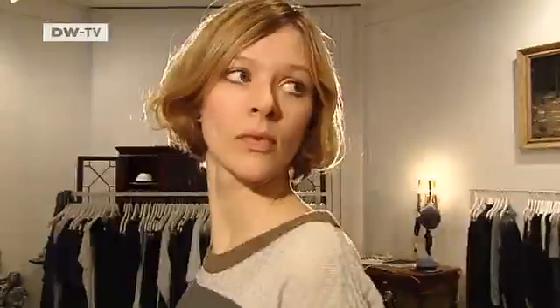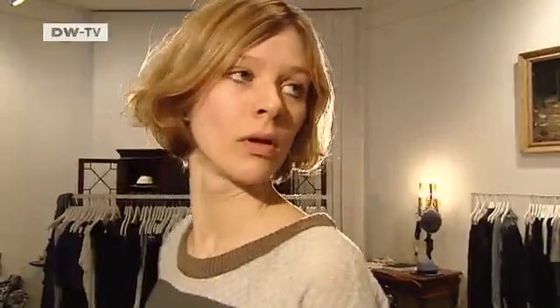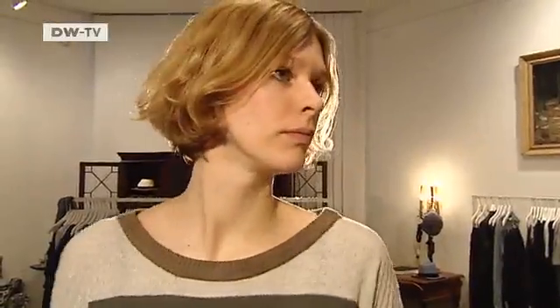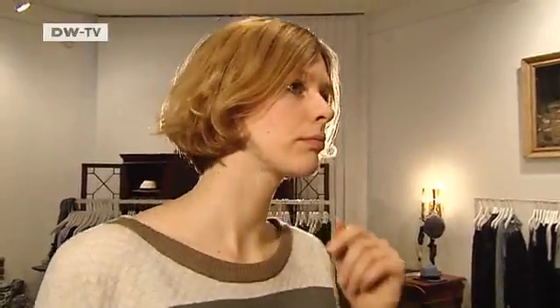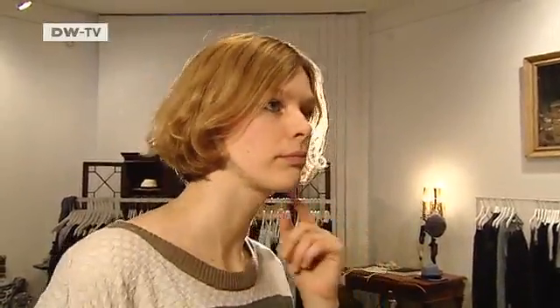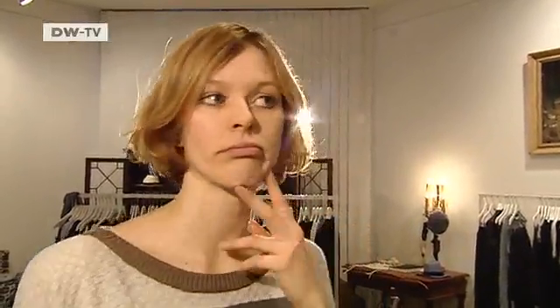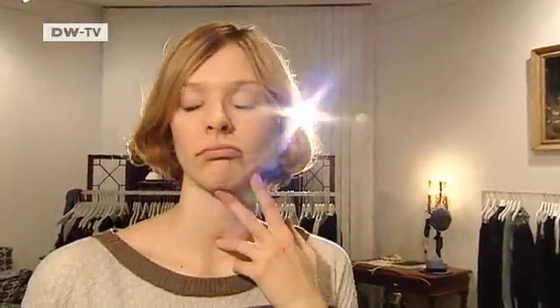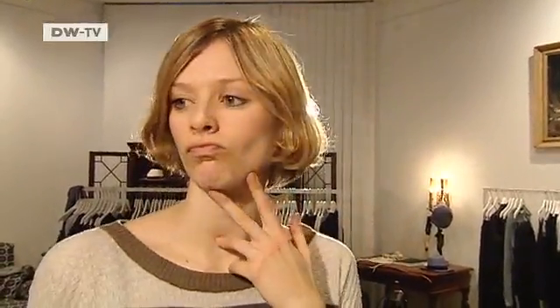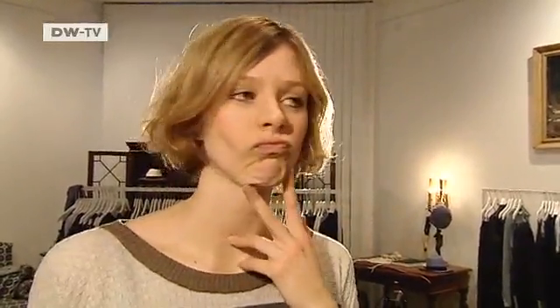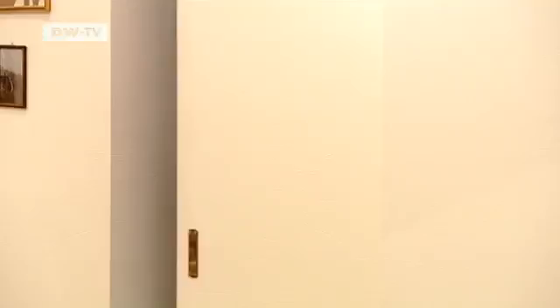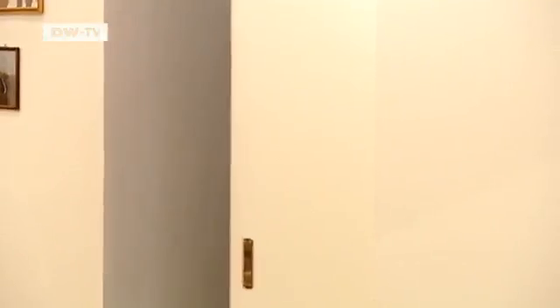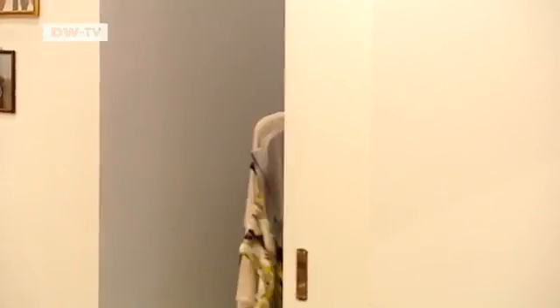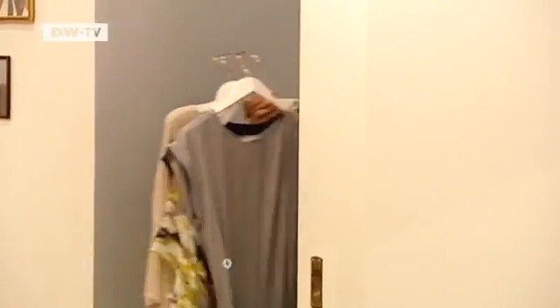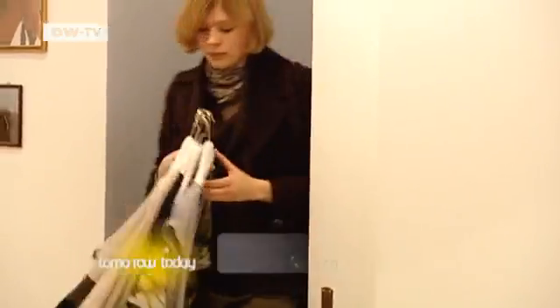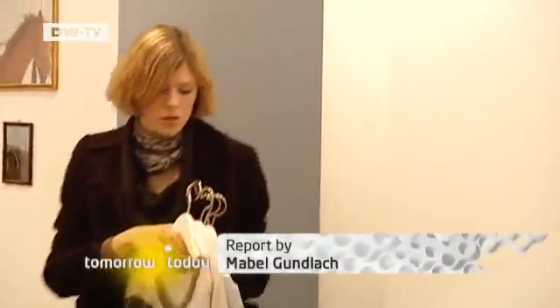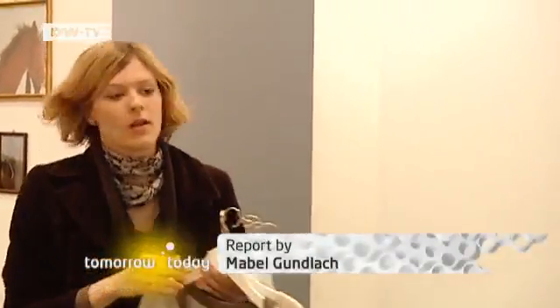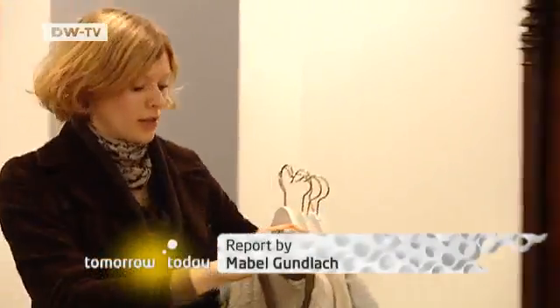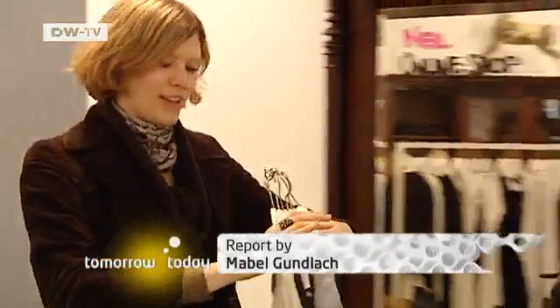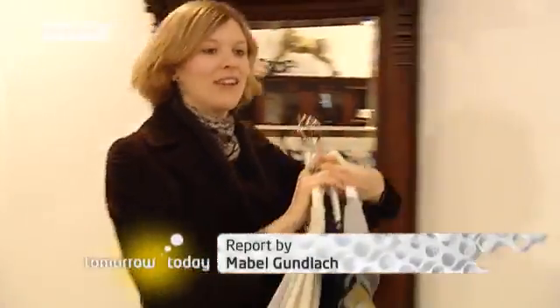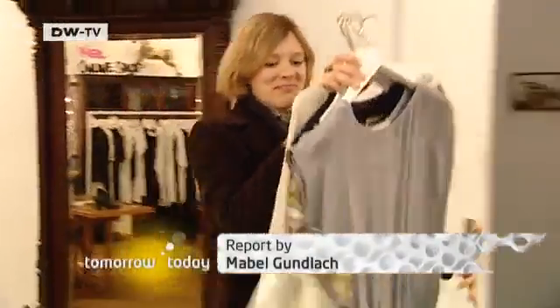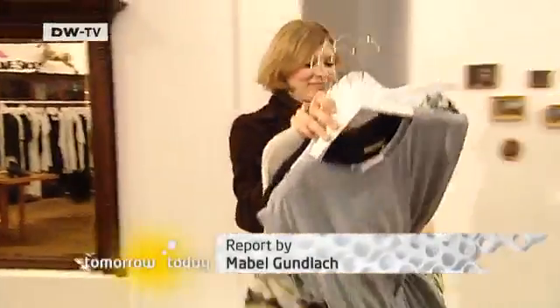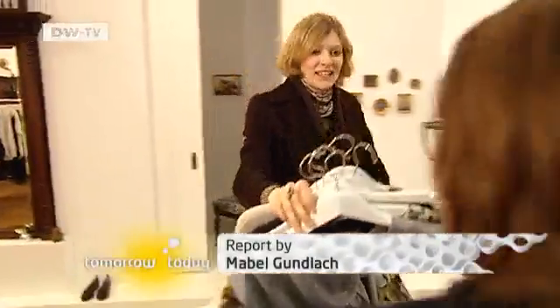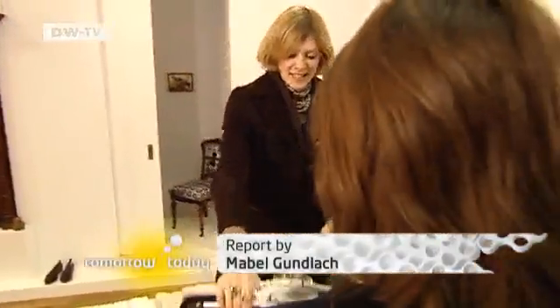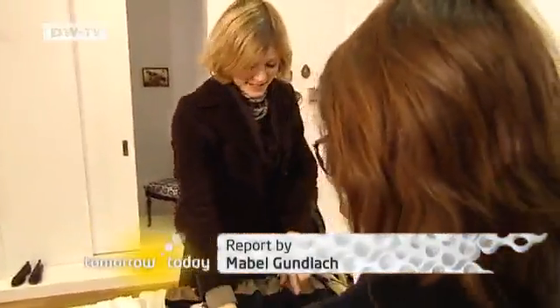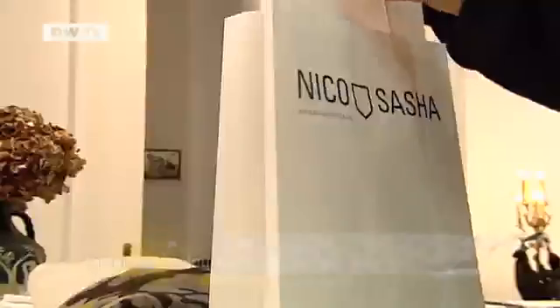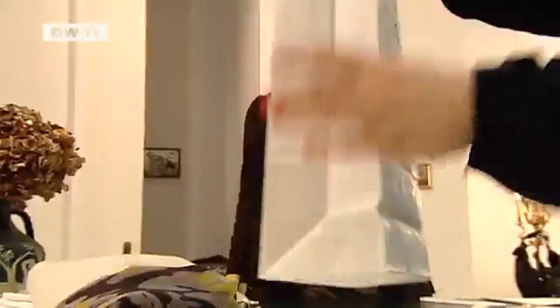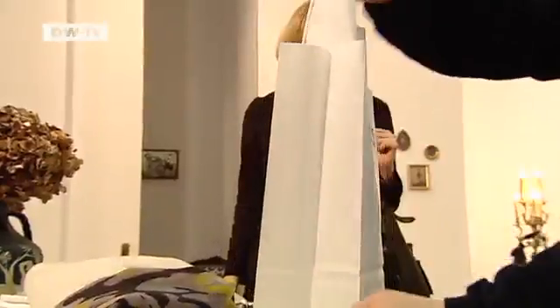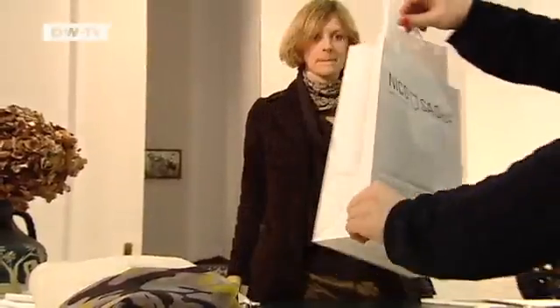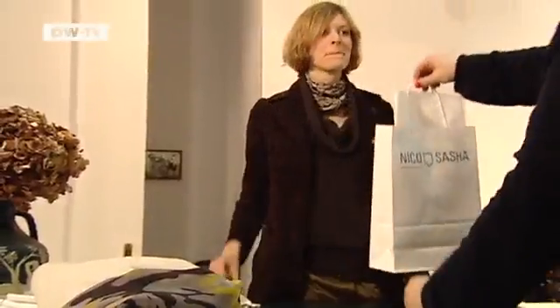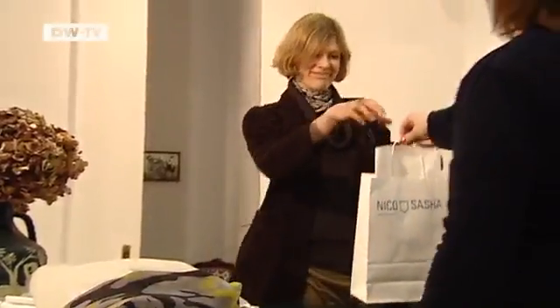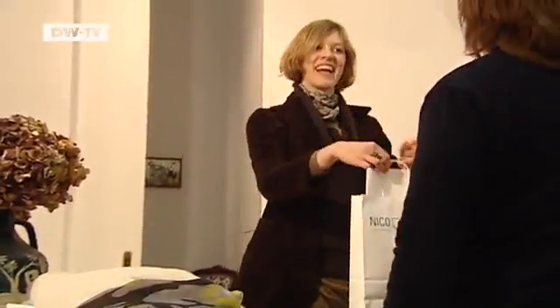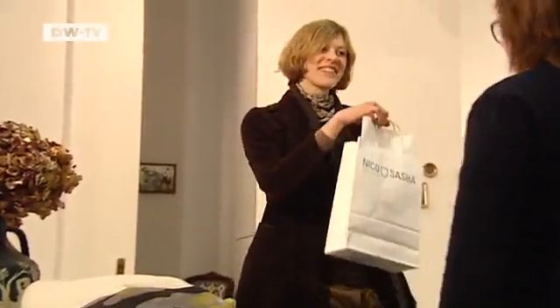After many trips to the changing room, Claudia has made up her mind. Perhaps in the future she'd test the clothes virtually first. But the best part of shopping is still taking your new purchases home with you.